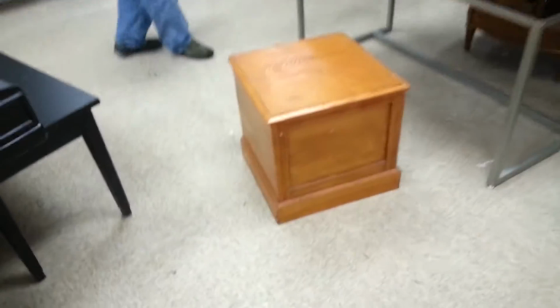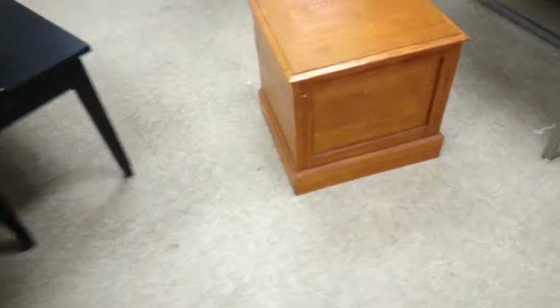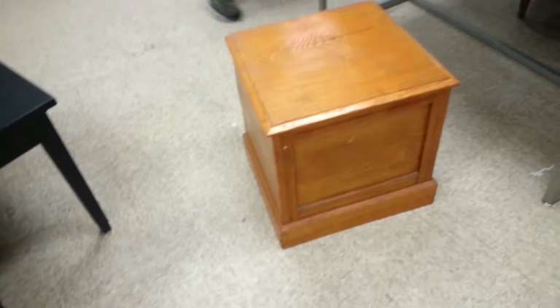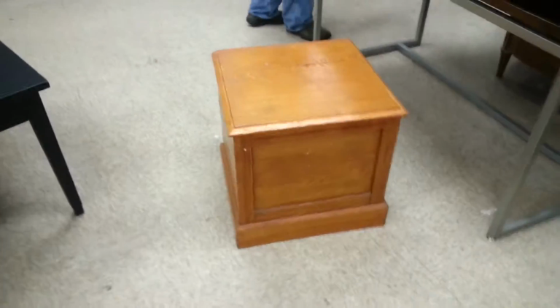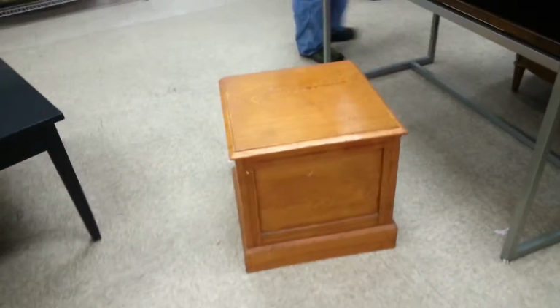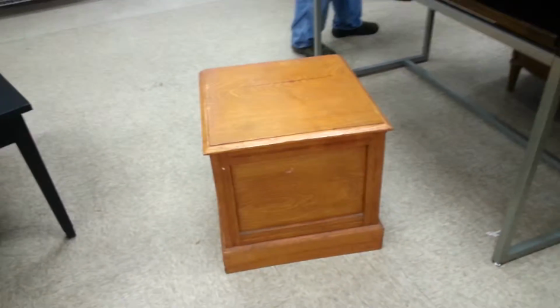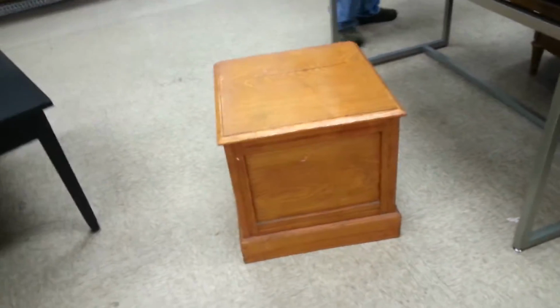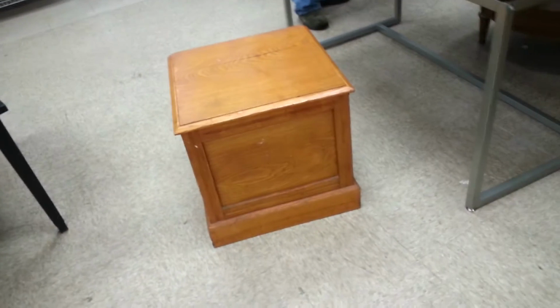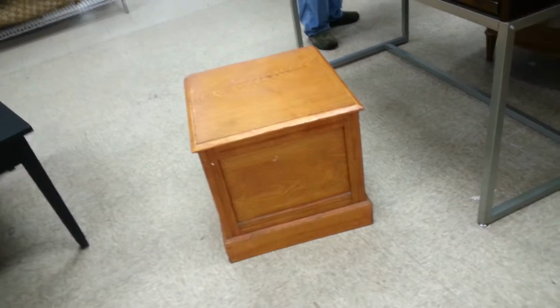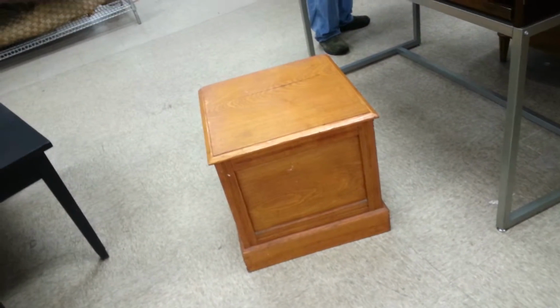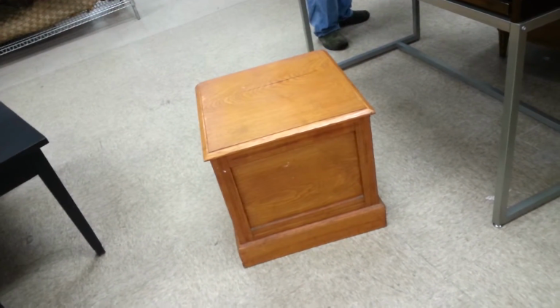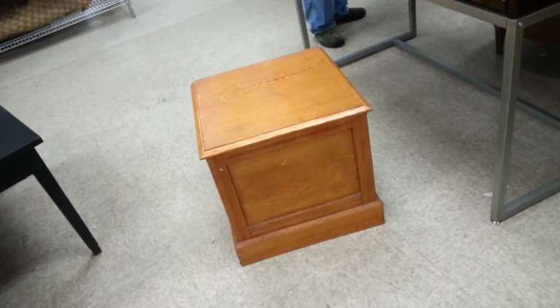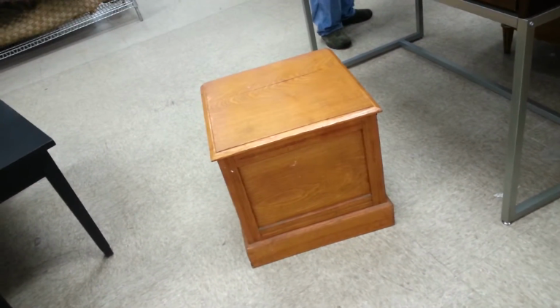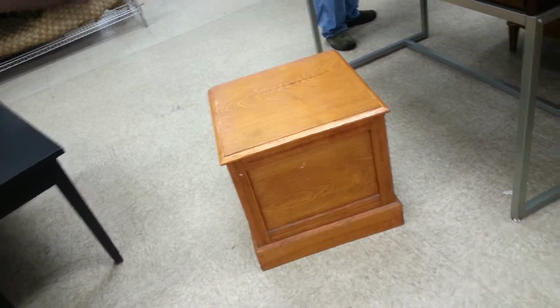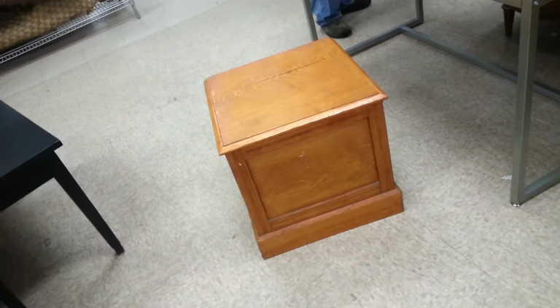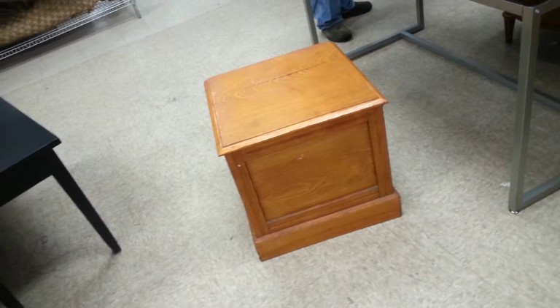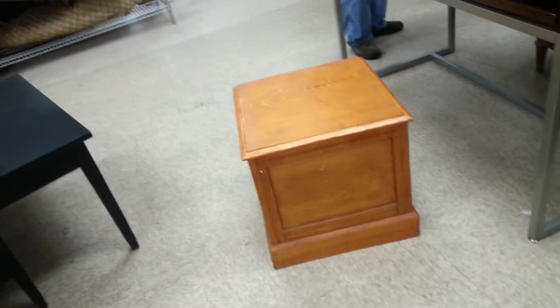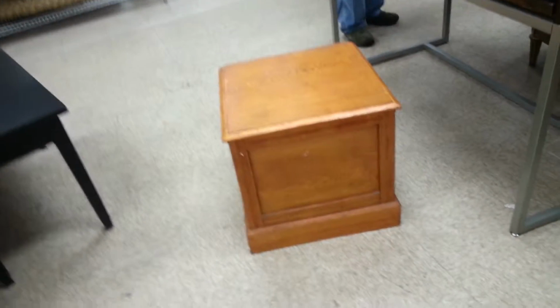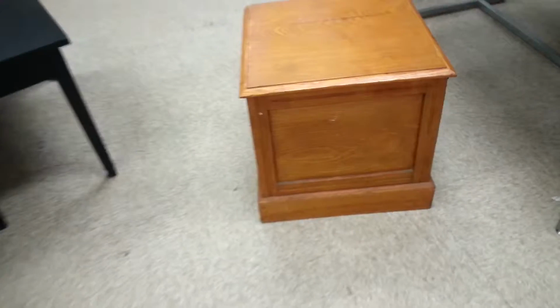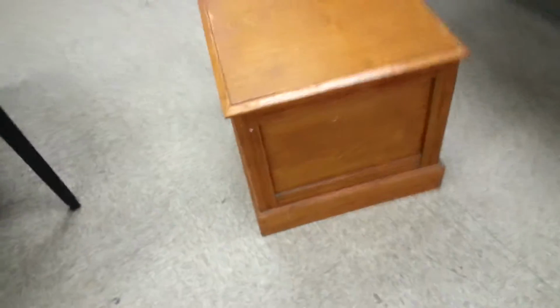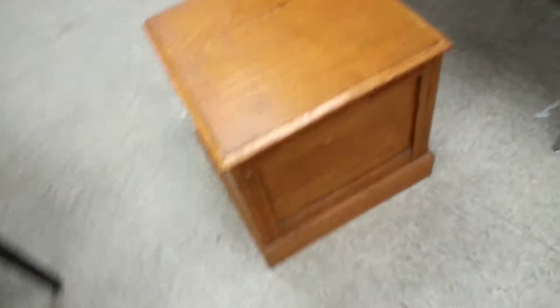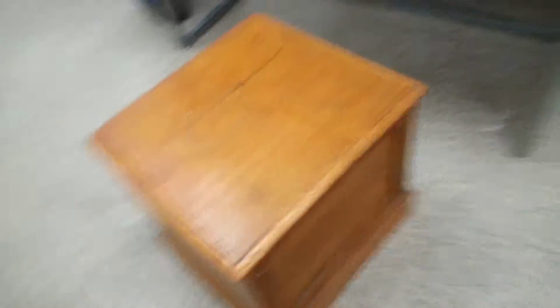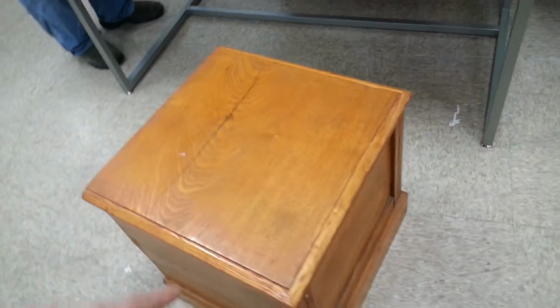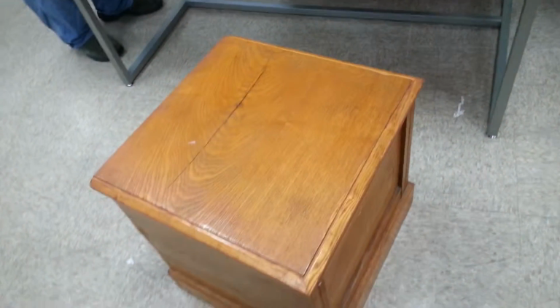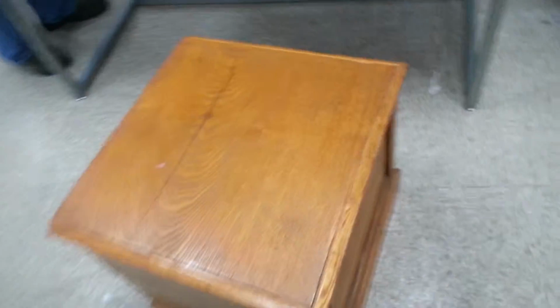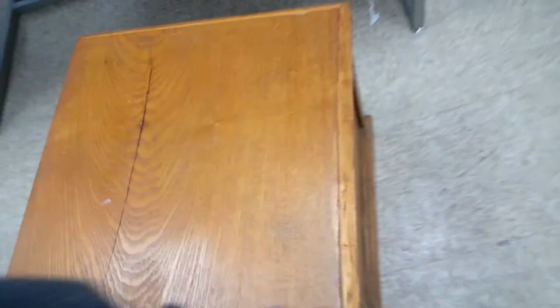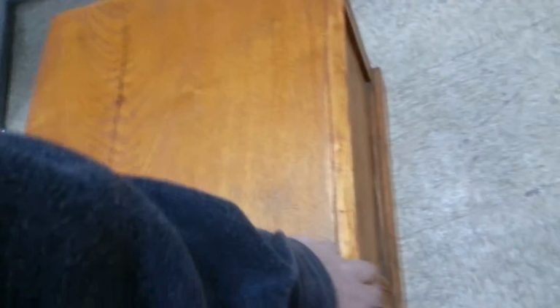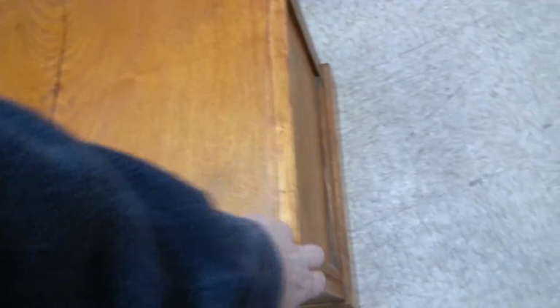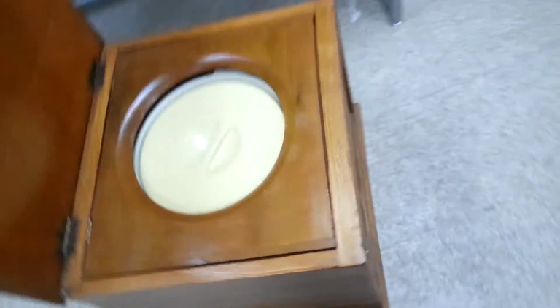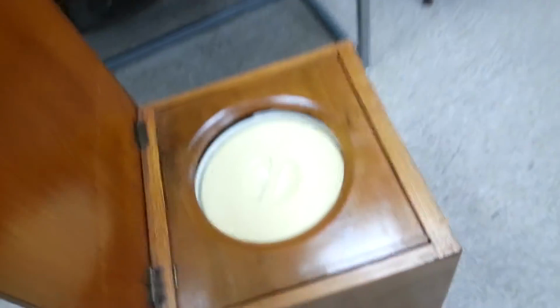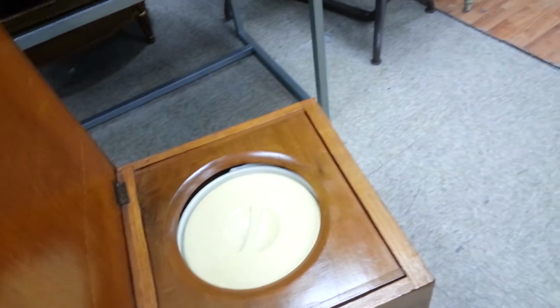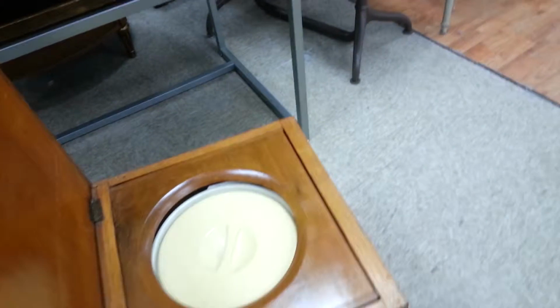So, what do you think this is? What's in the box? Well, it looks like somebody handmade that box. It's a storage box for... Oh, it's a commode!